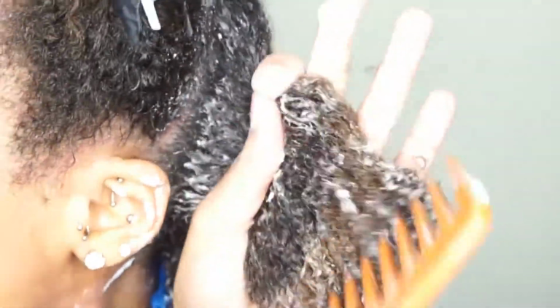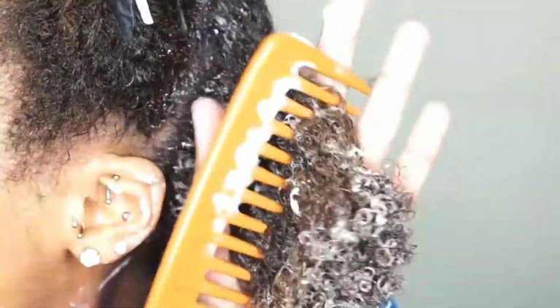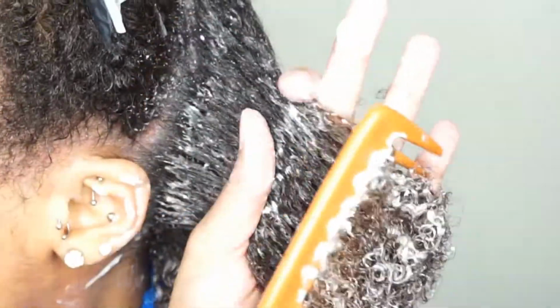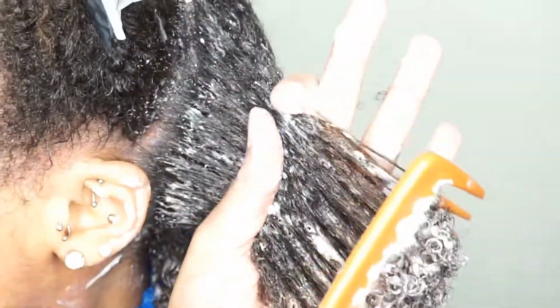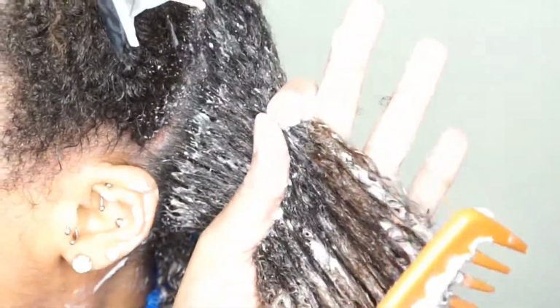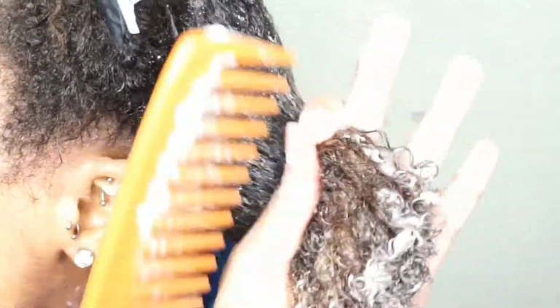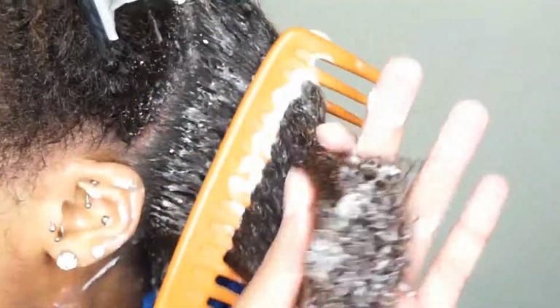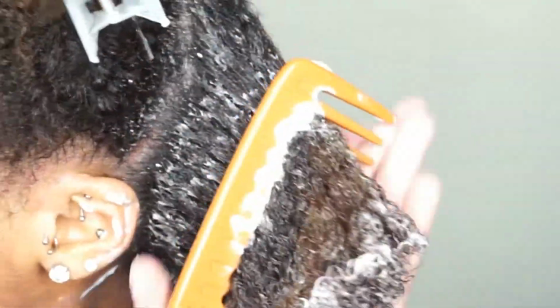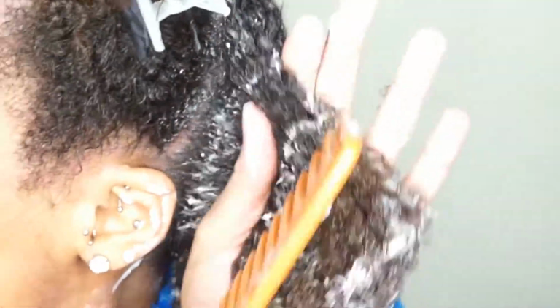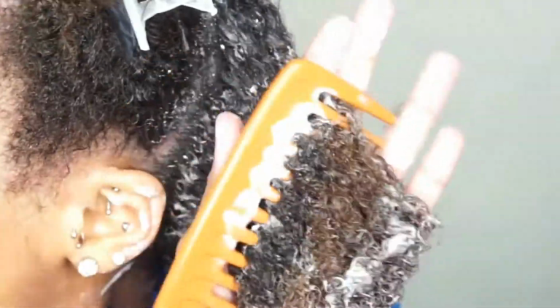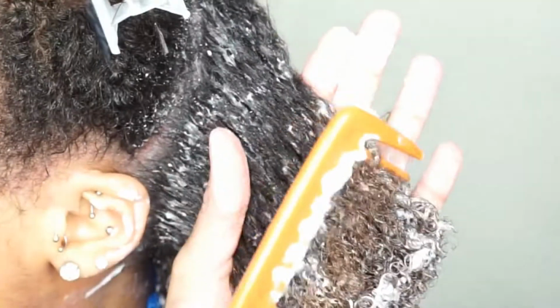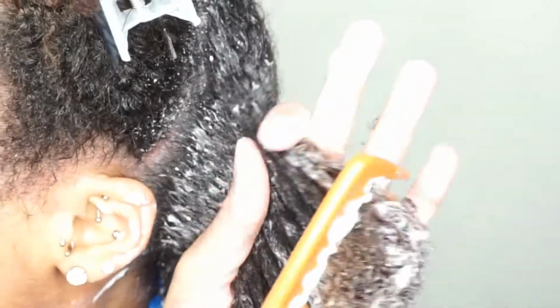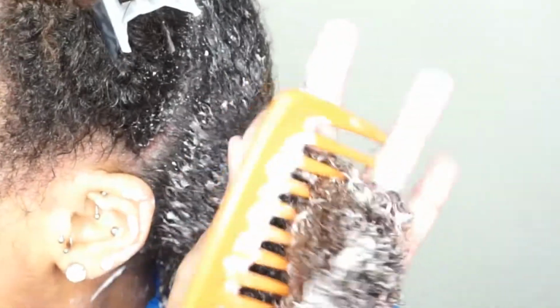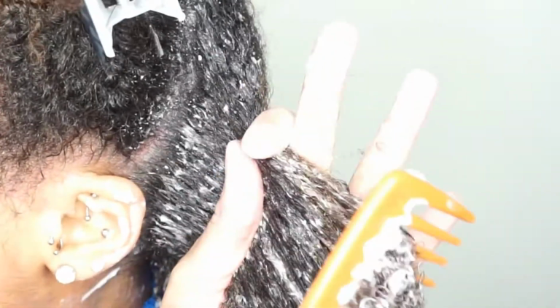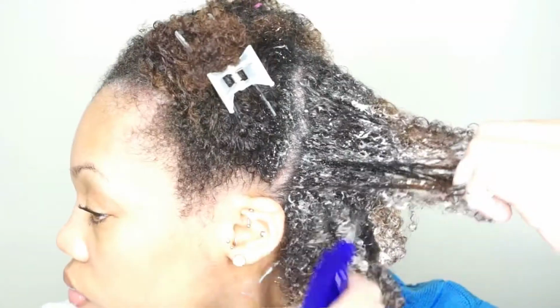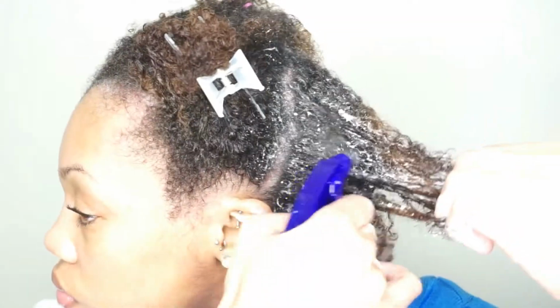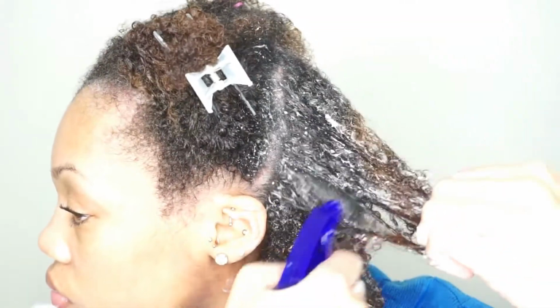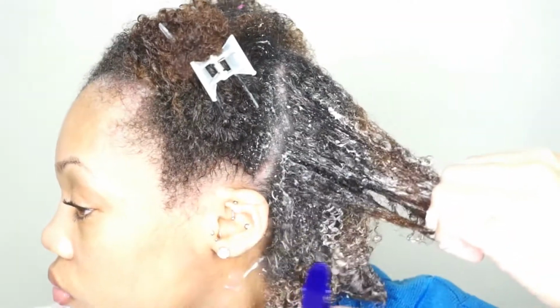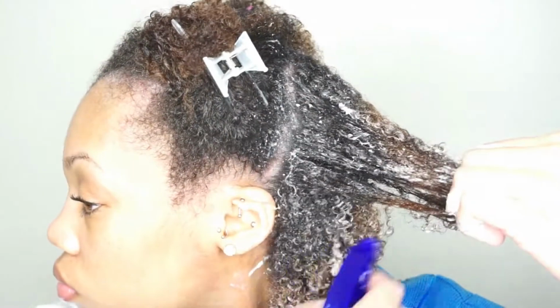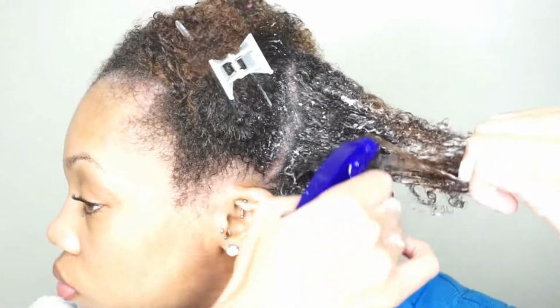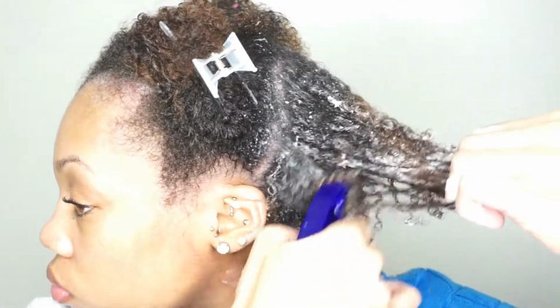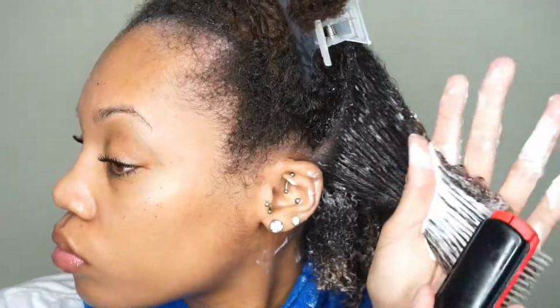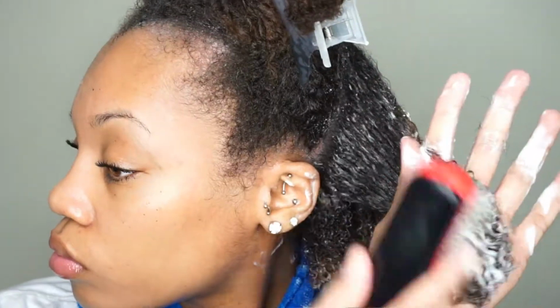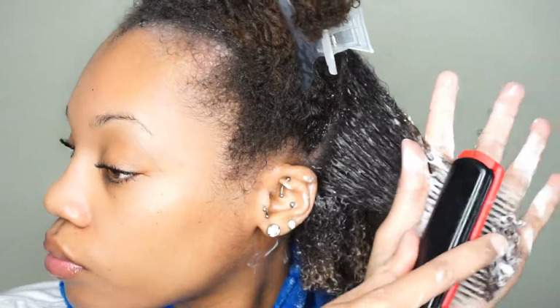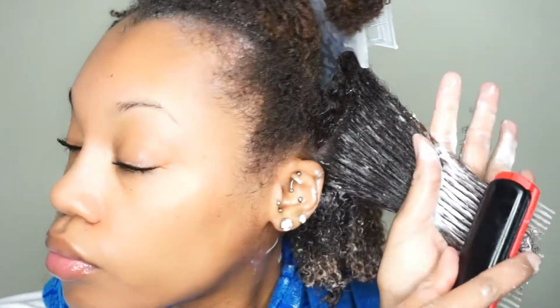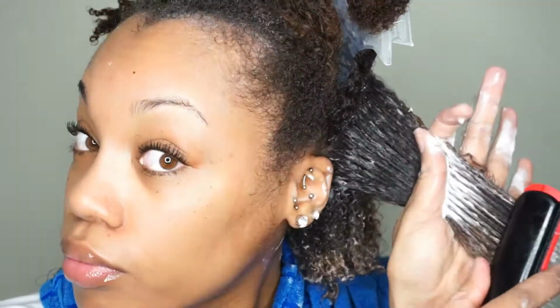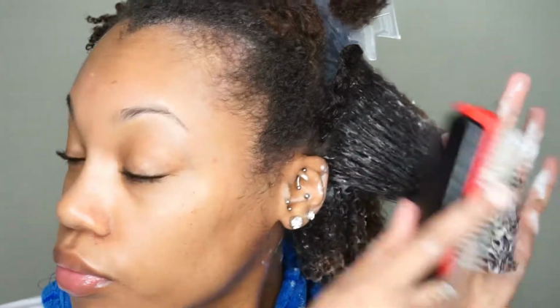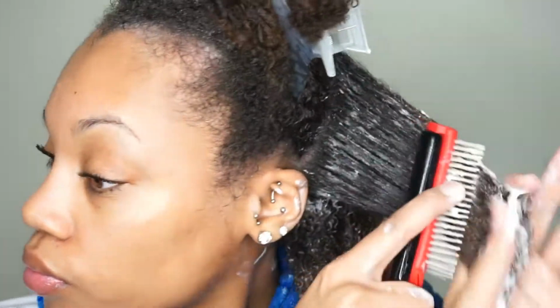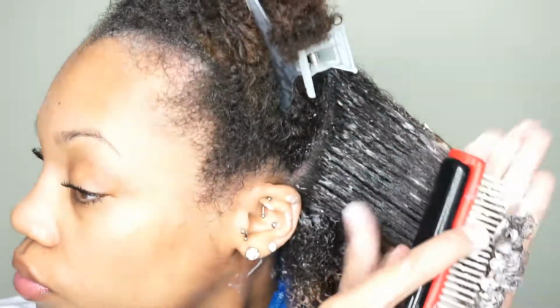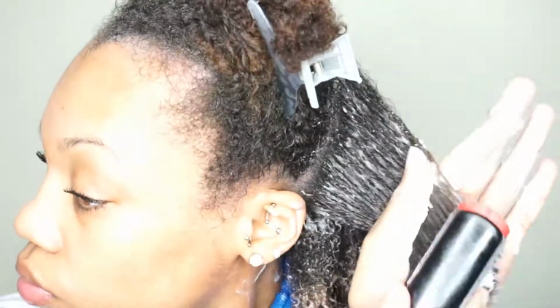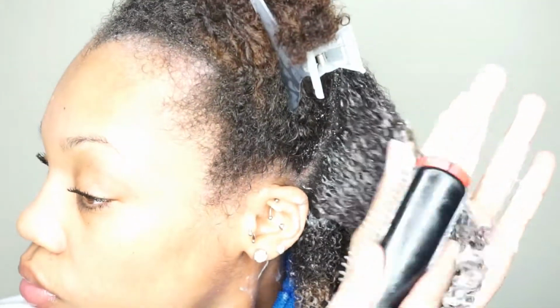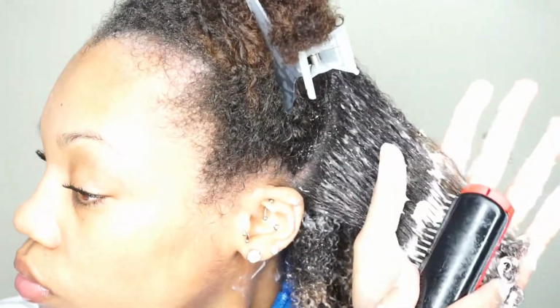If you come and tell me your hair is bald, that's not going to be my fault because I told you. Next, I go in with my Denman brush and I do the same thing as what I did with the comb.